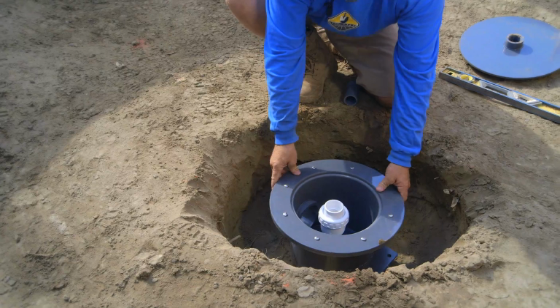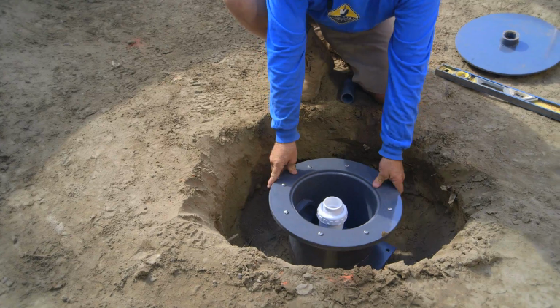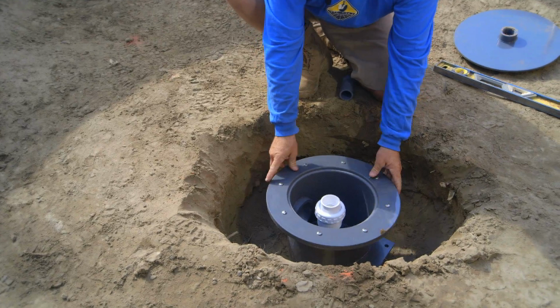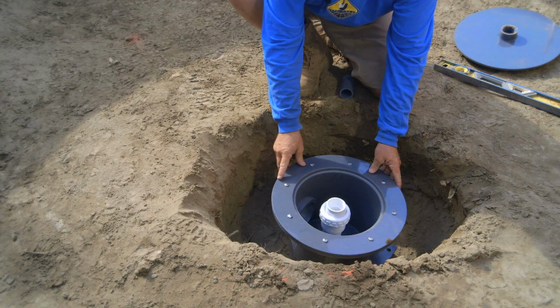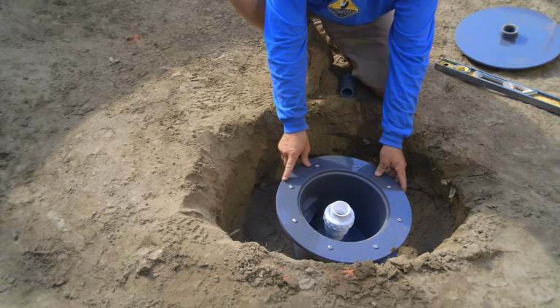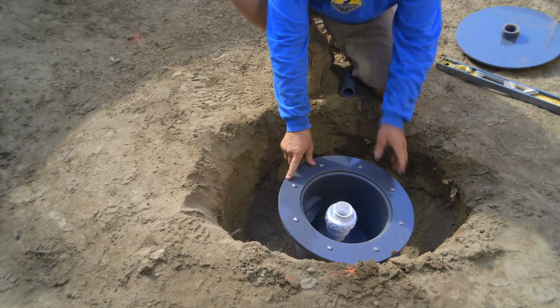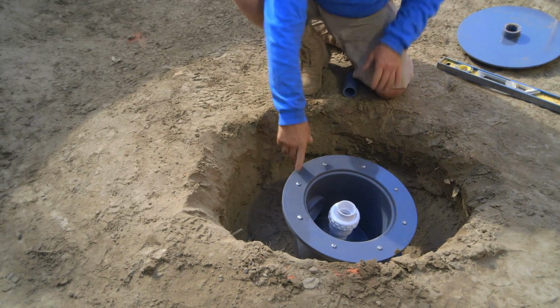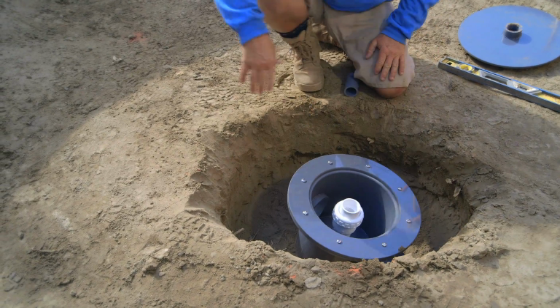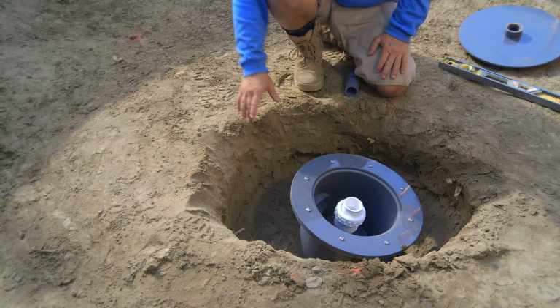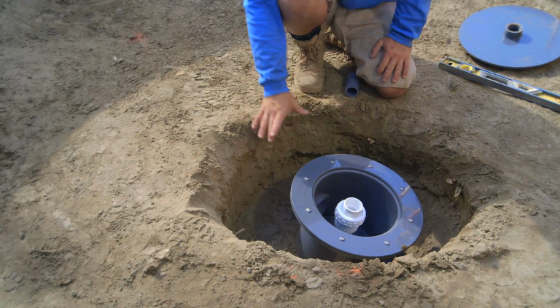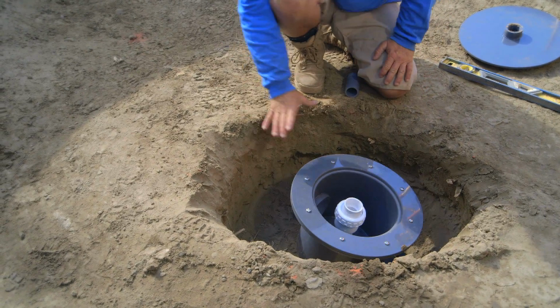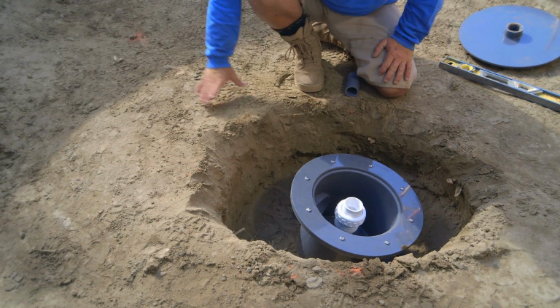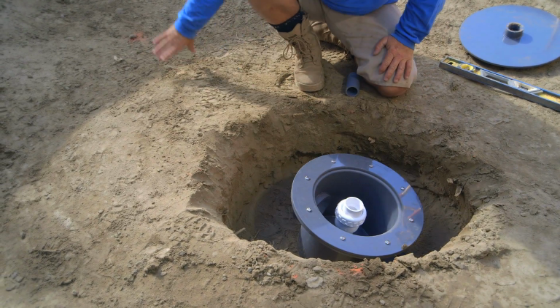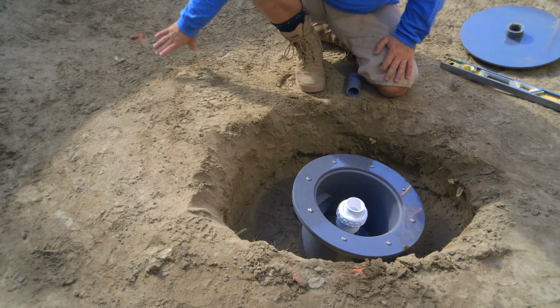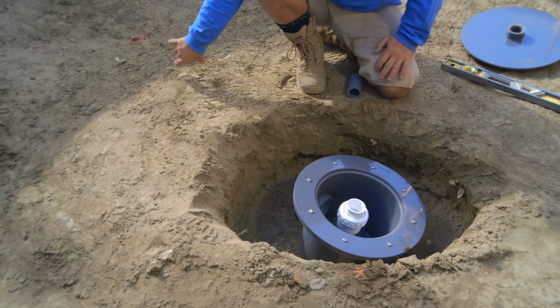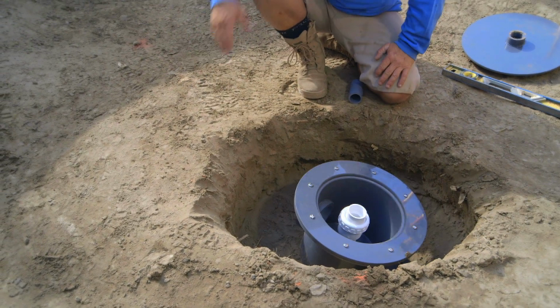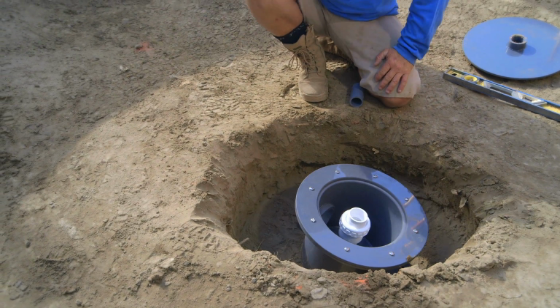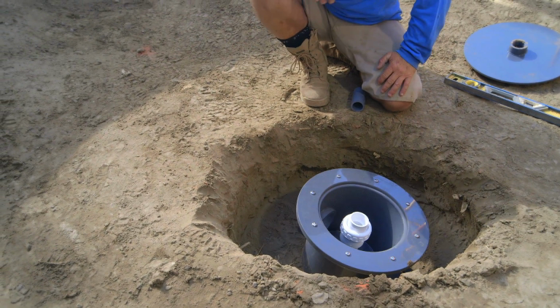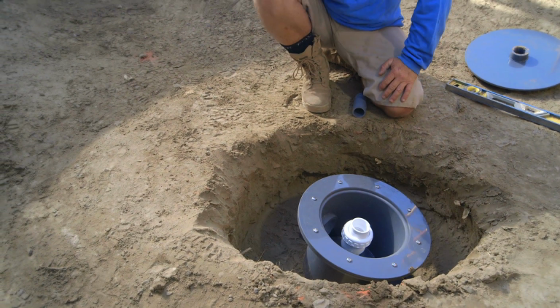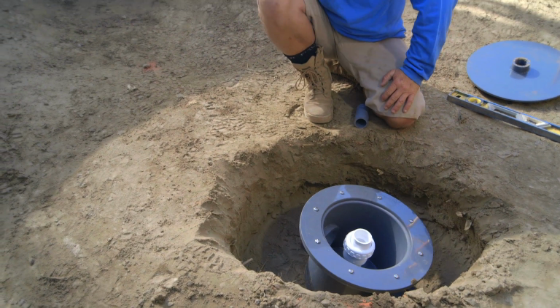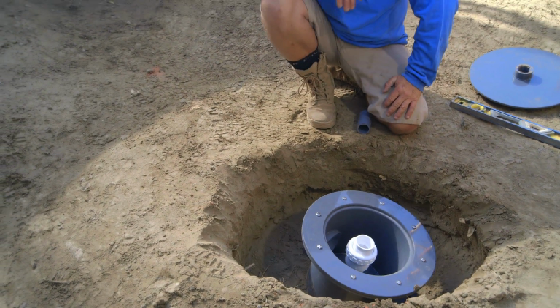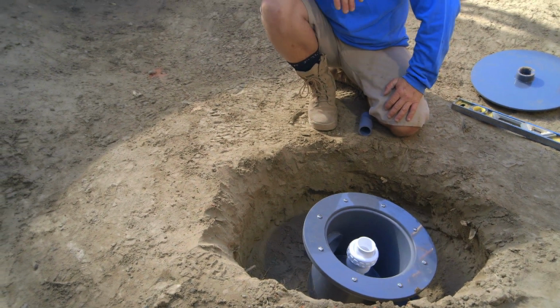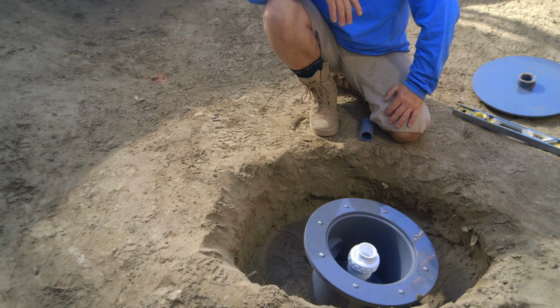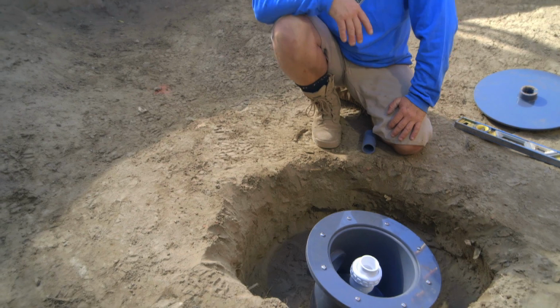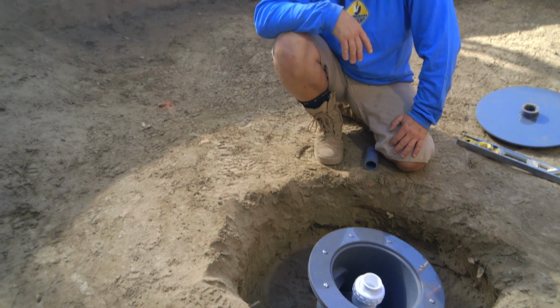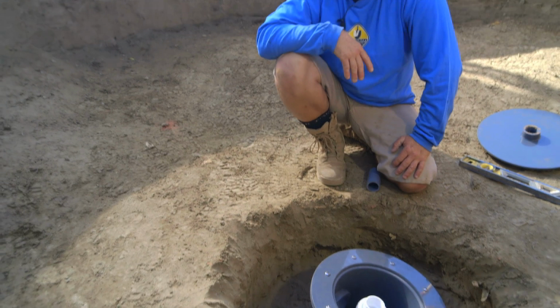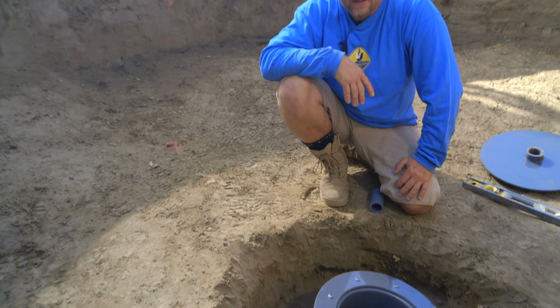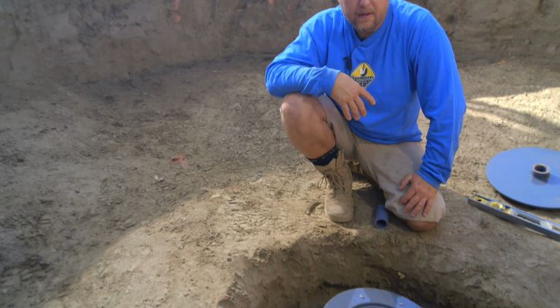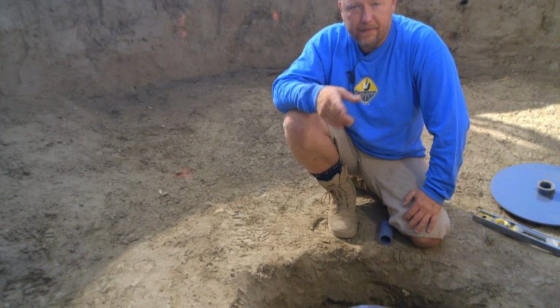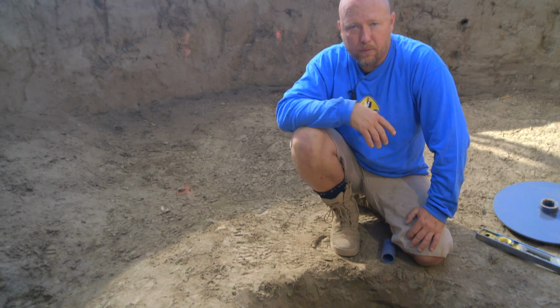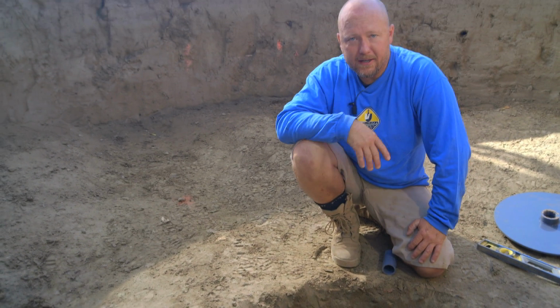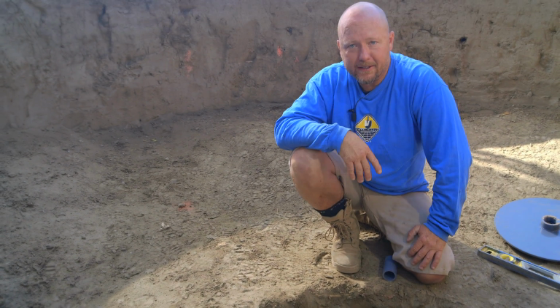The next thing for us to do is to run our trench for the four-inch pipe that's going to connect into the settlement tank, and that's where we're headed next.